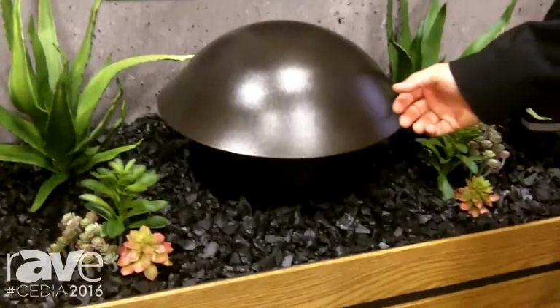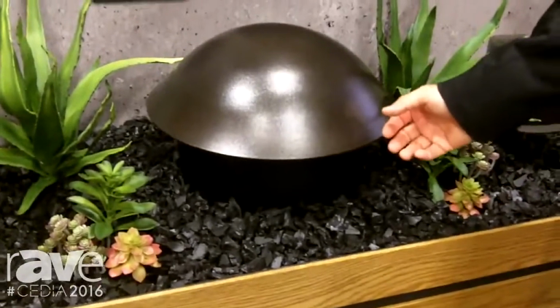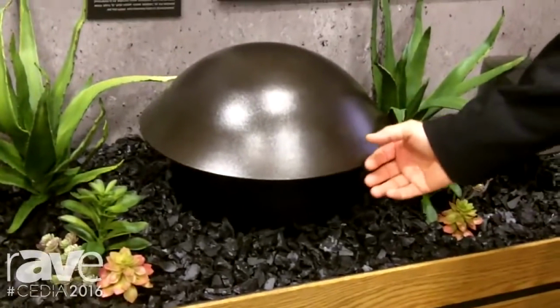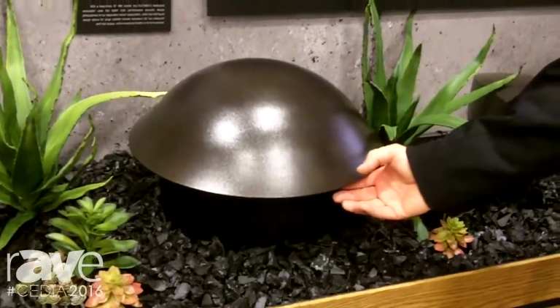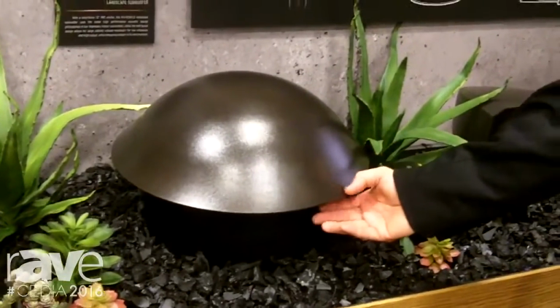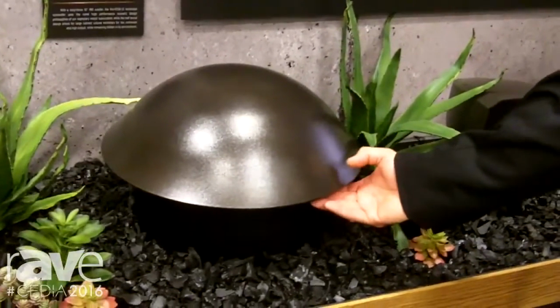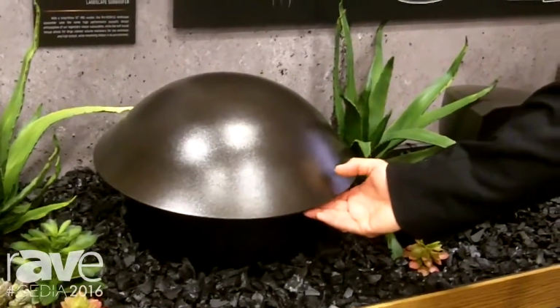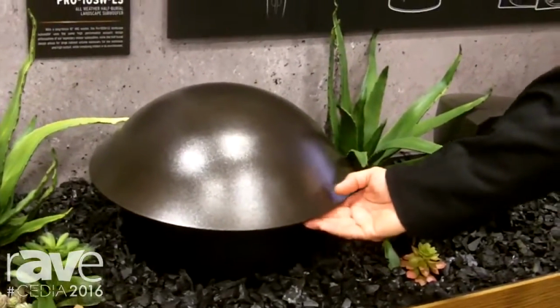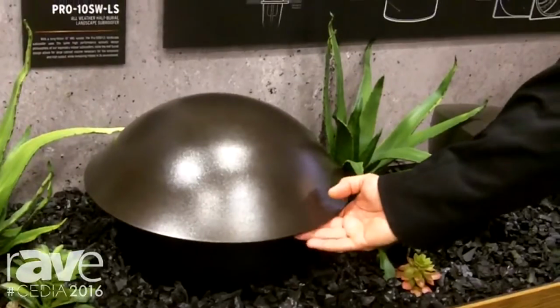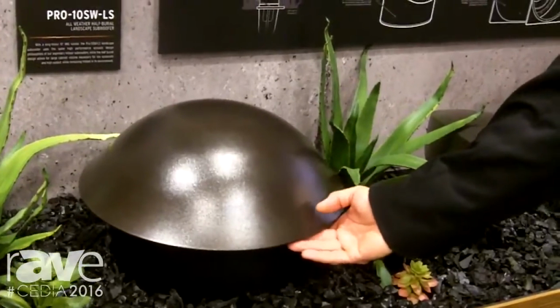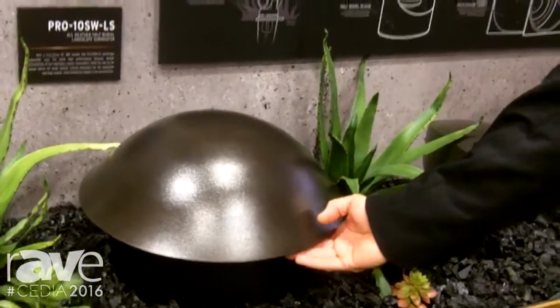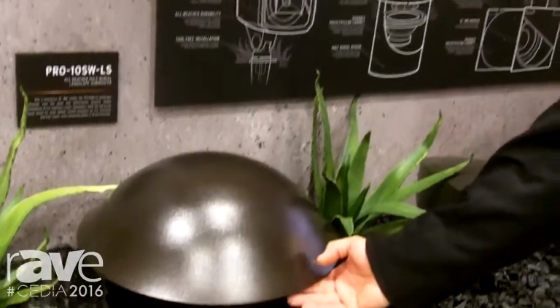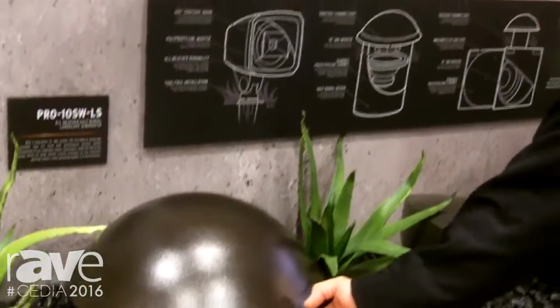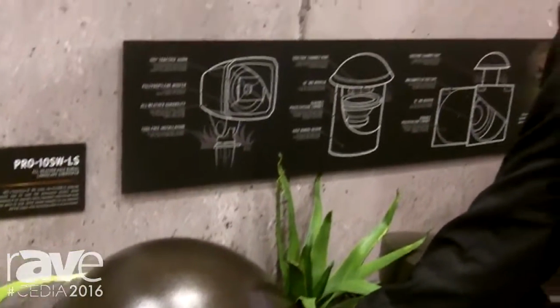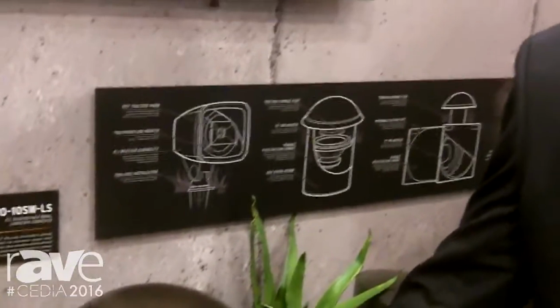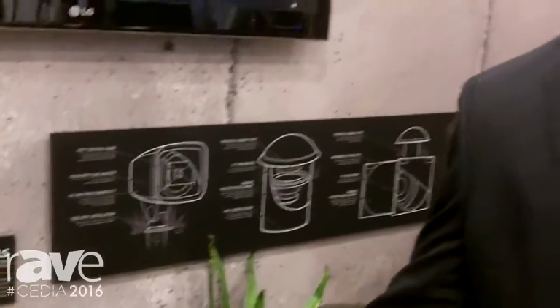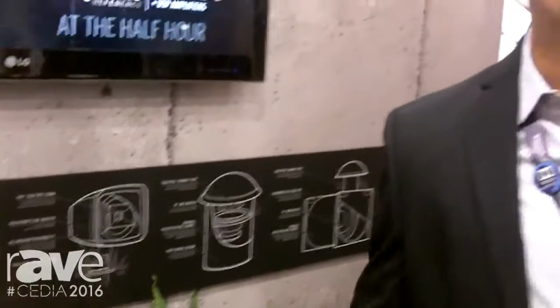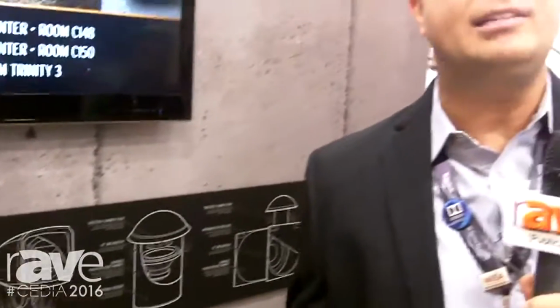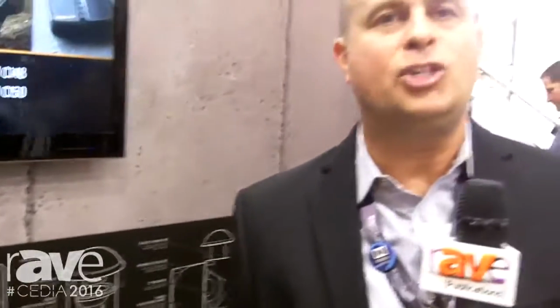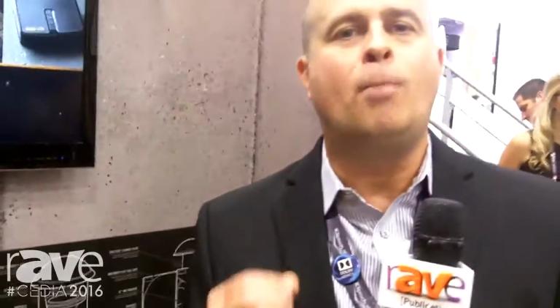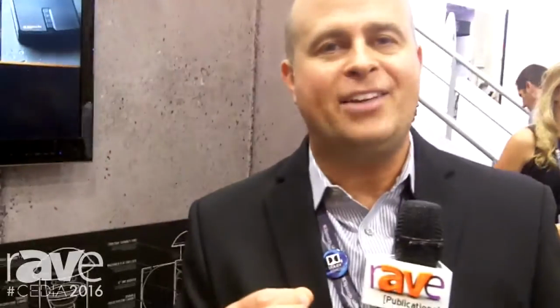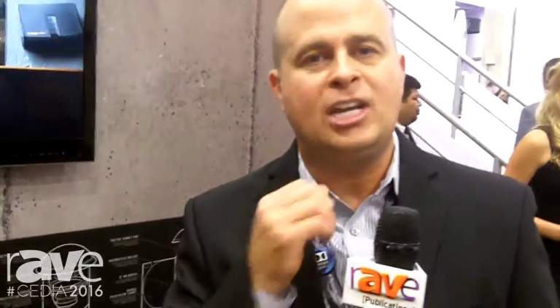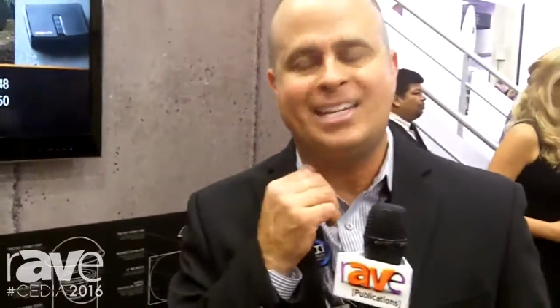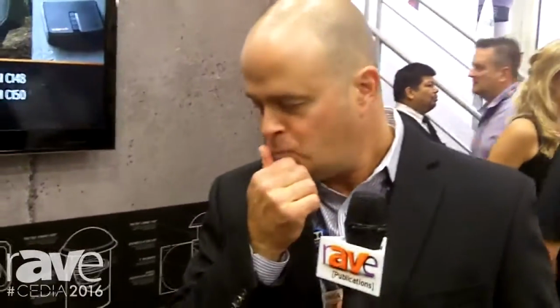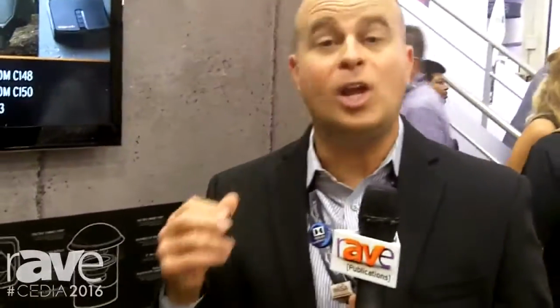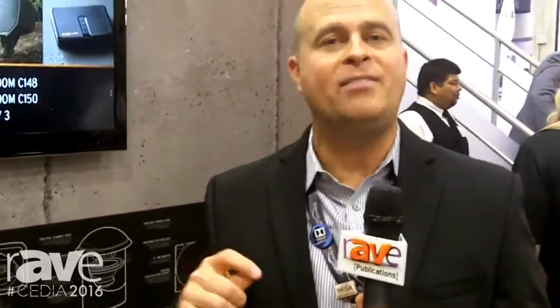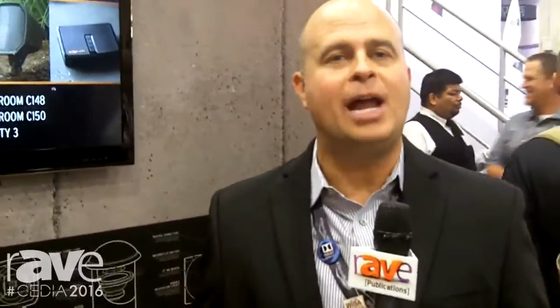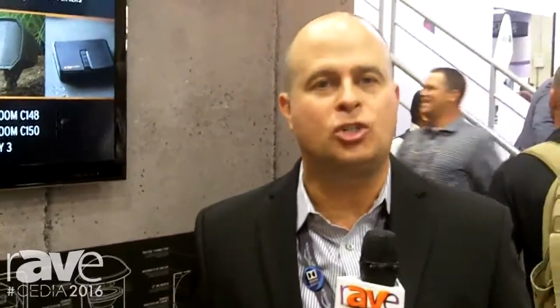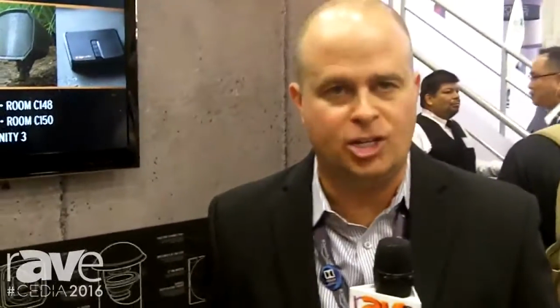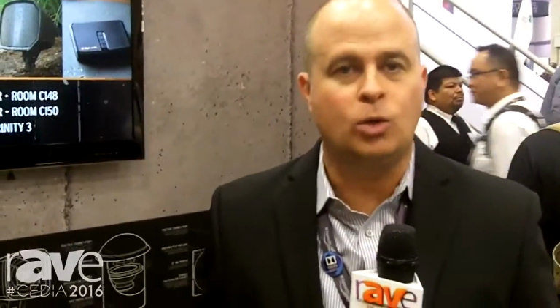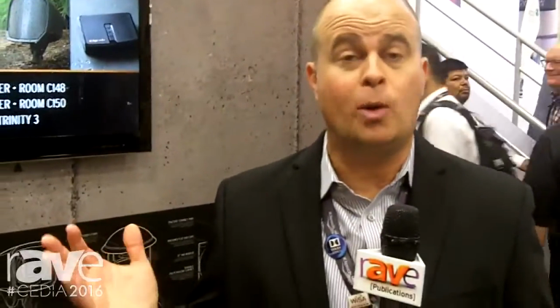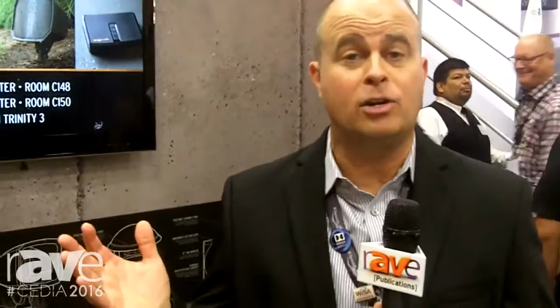The semi-burial product is a 10-inch and it also uses Tractrix technology on the flared ports, so the air movement from the interior enclosure is very smooth, non-turbulent, and that translates into more definition in your bass. We also have a monster 12-inch which will do 25 hertz.